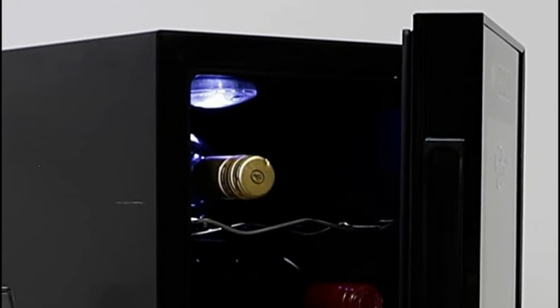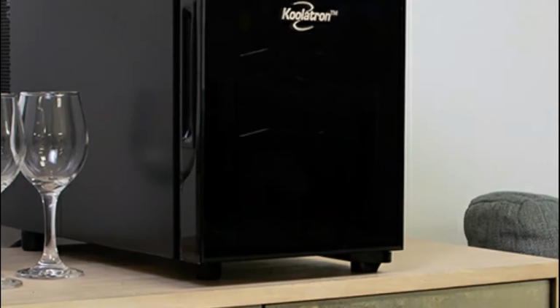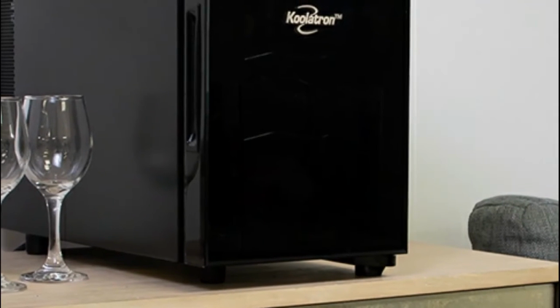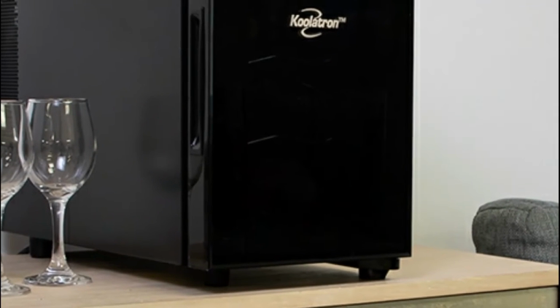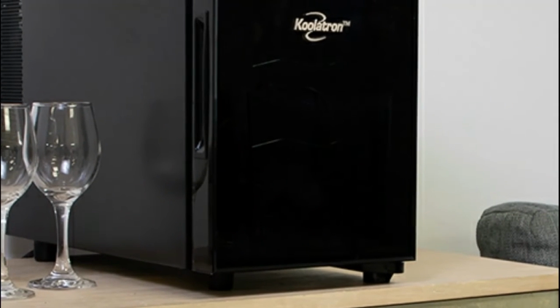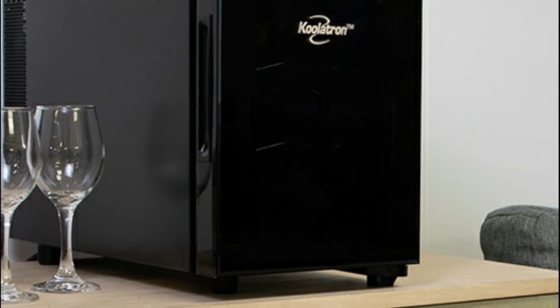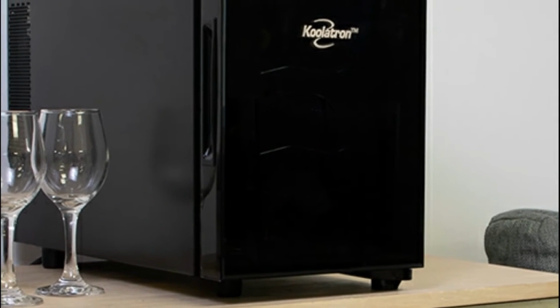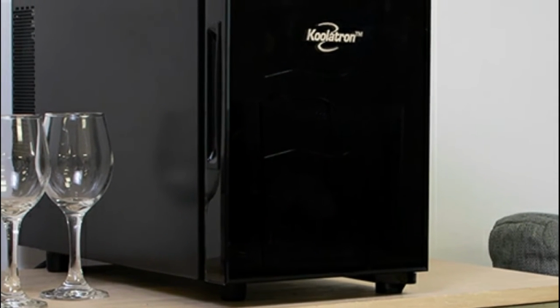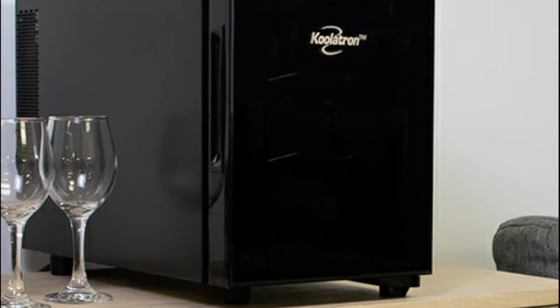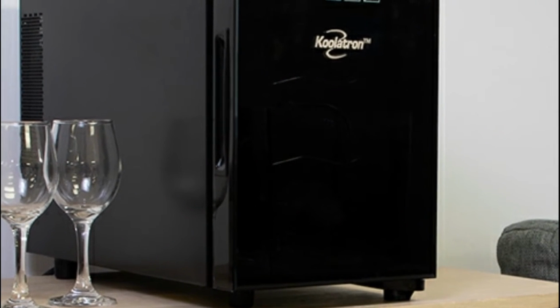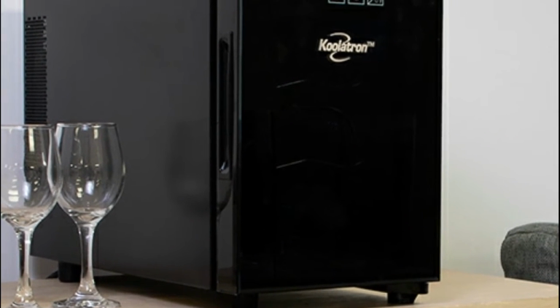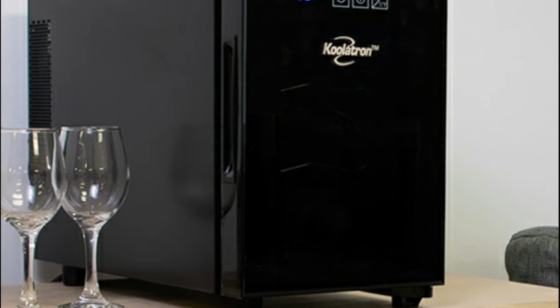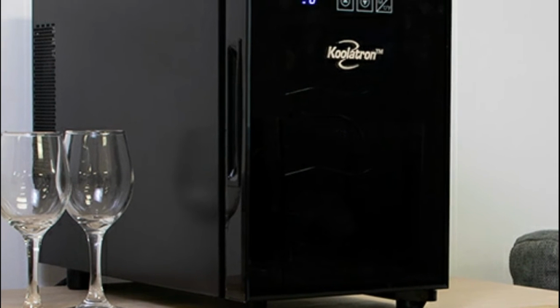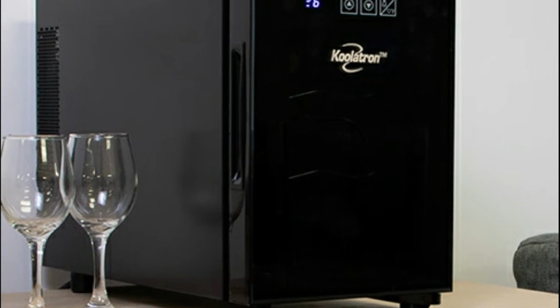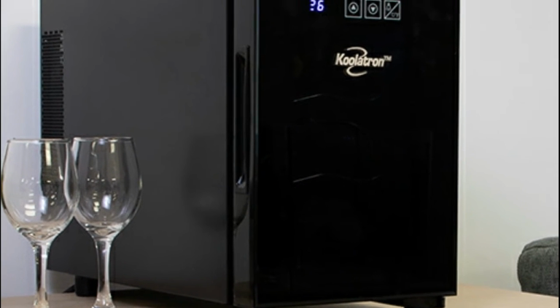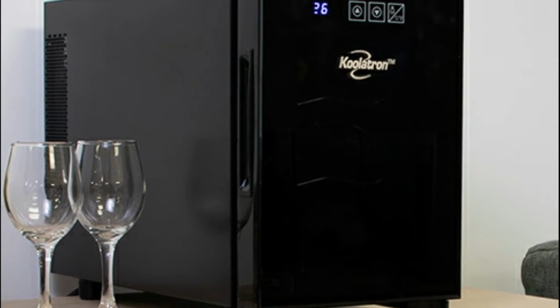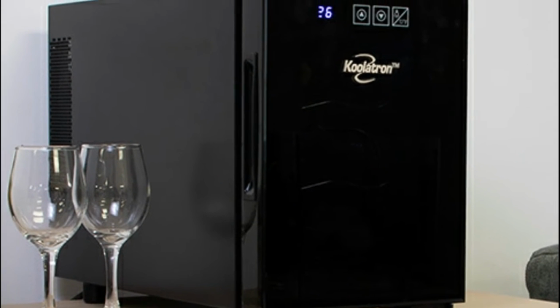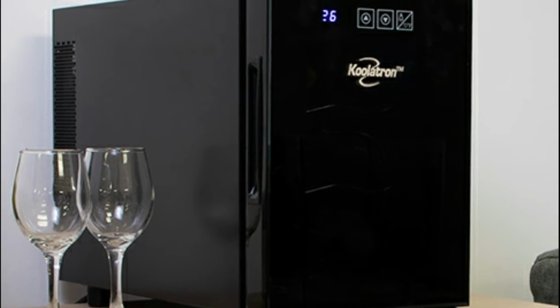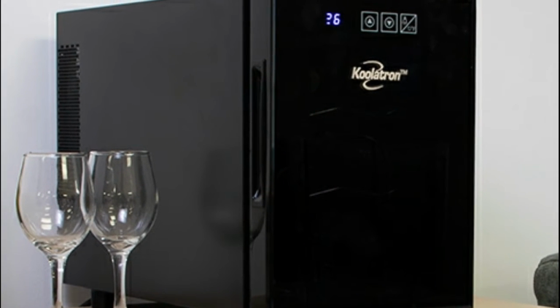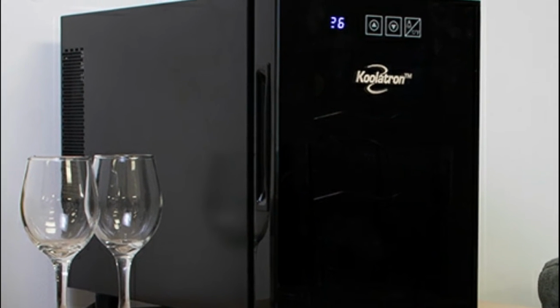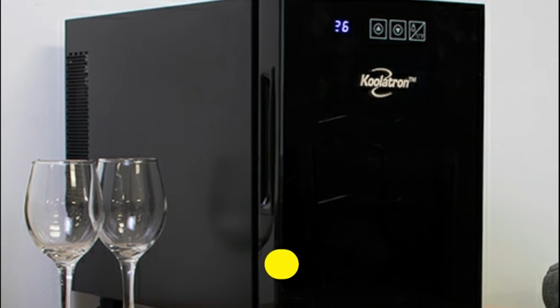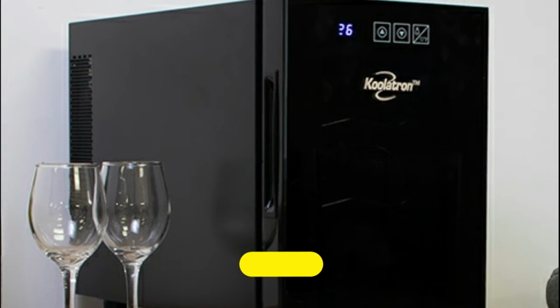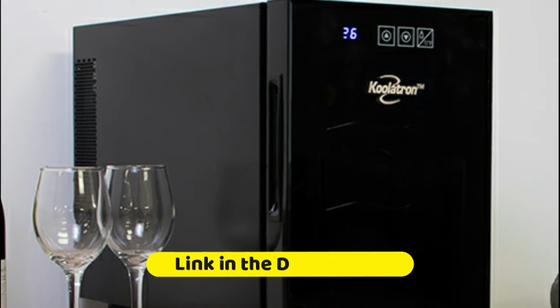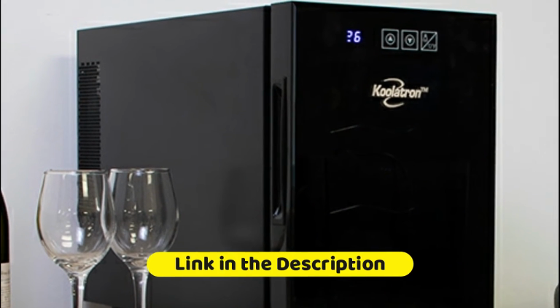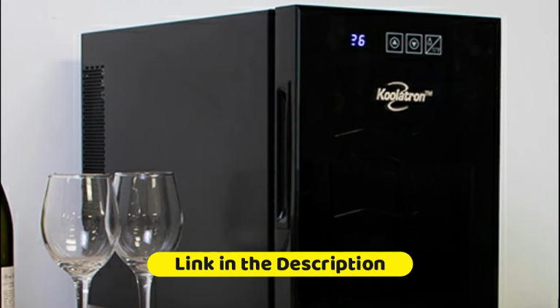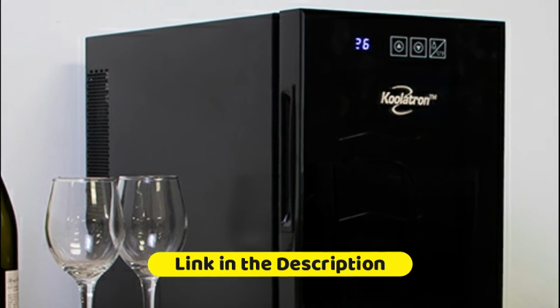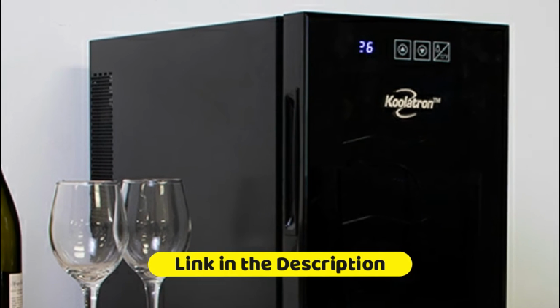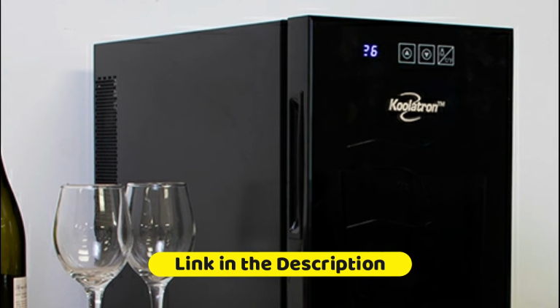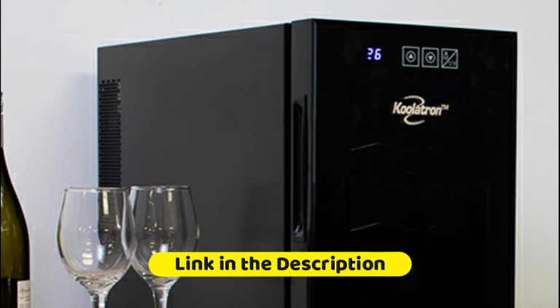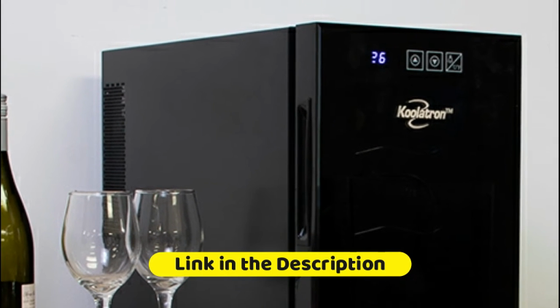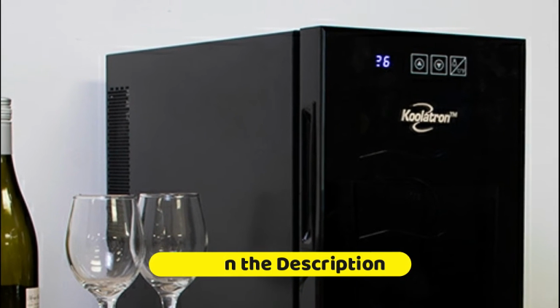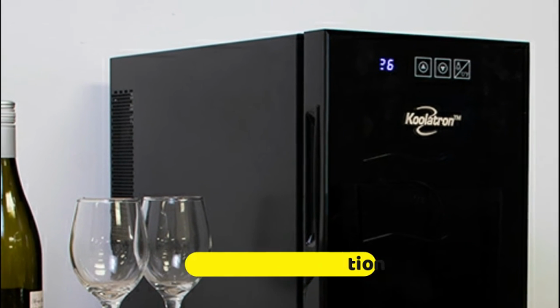Reliable cooling eco-friendly thermoelectric technology efficiently cools to 46–66 degrees Fahrenheit, without any vibration or harmful CFCs, to ensure your wine is kept at an optimal temperature.